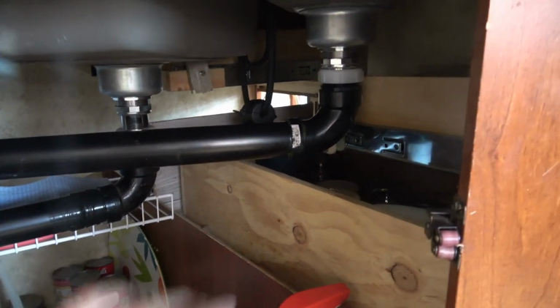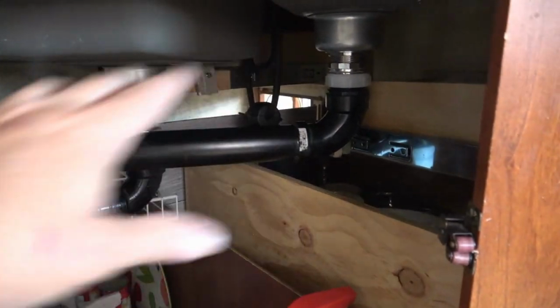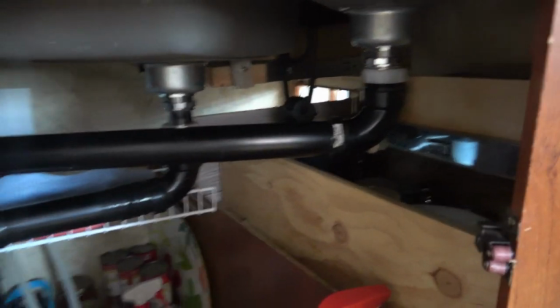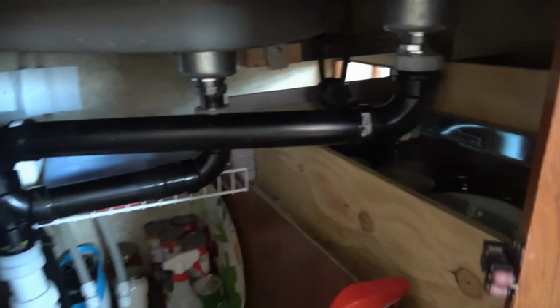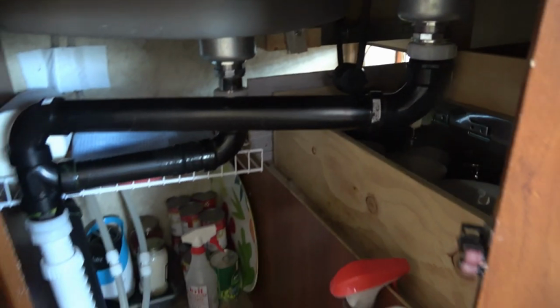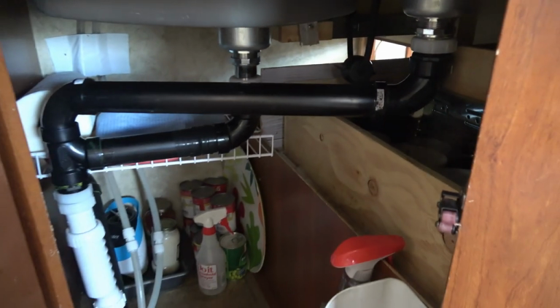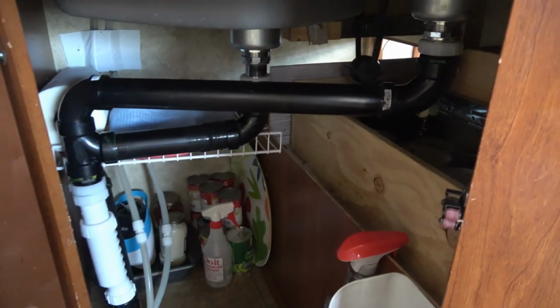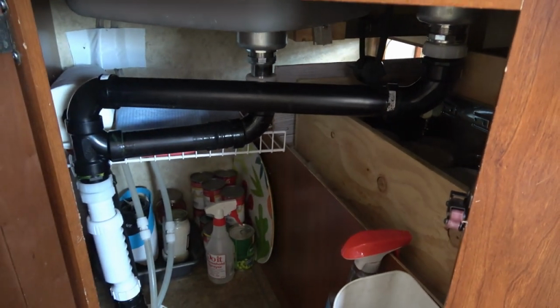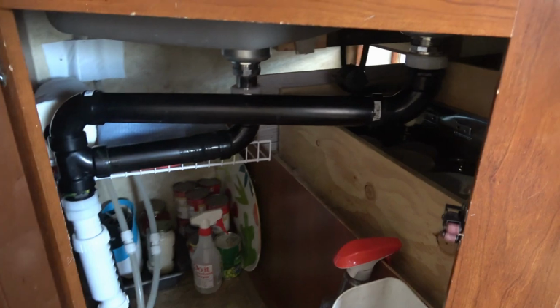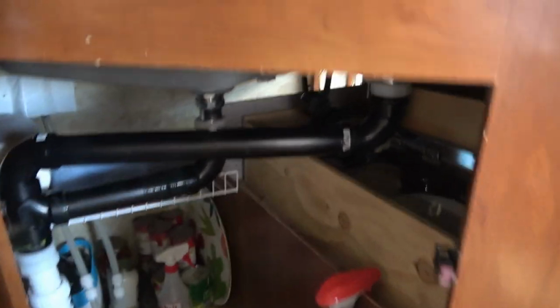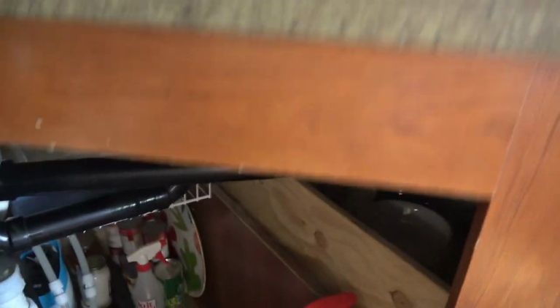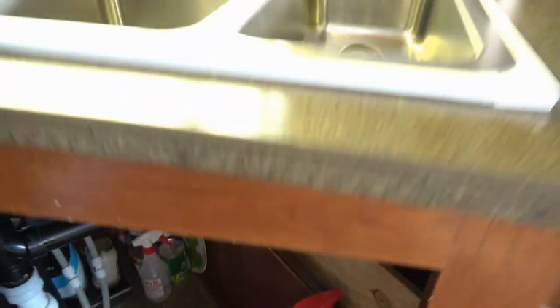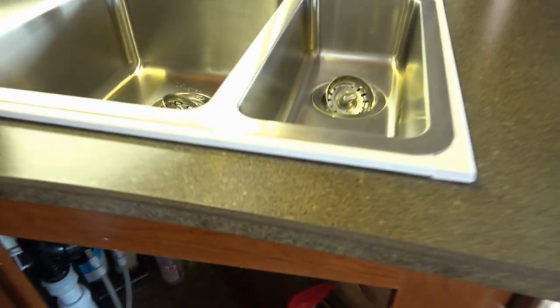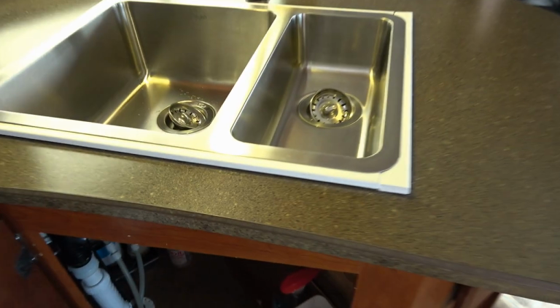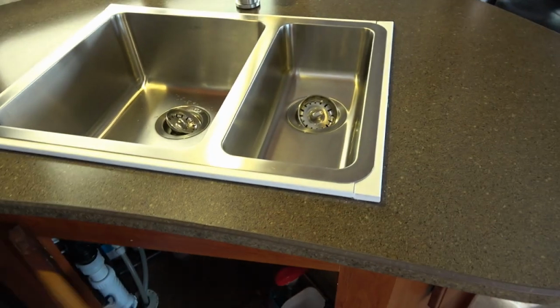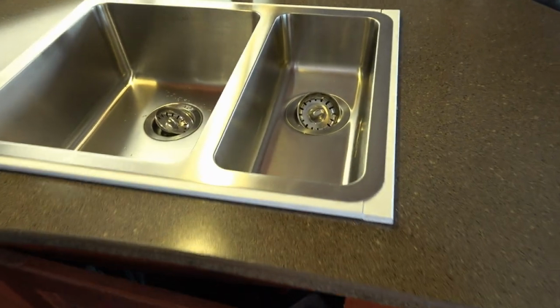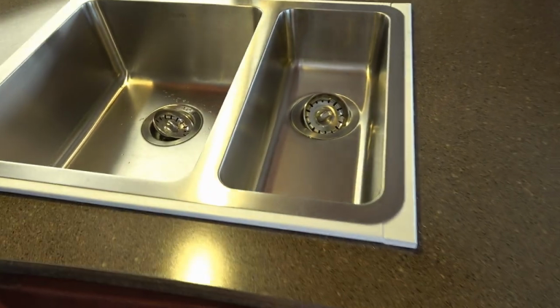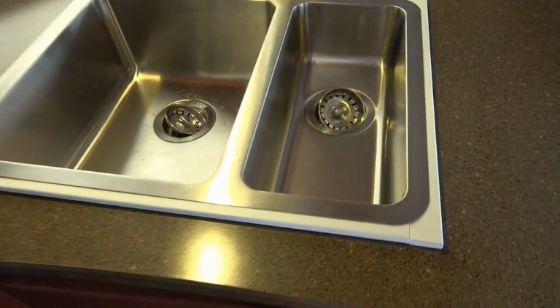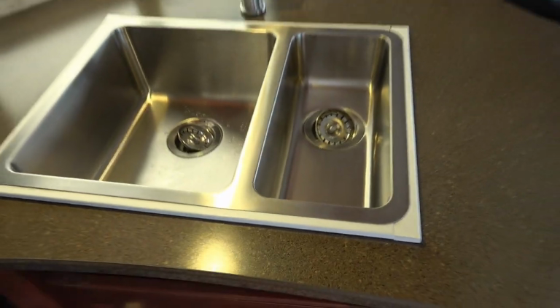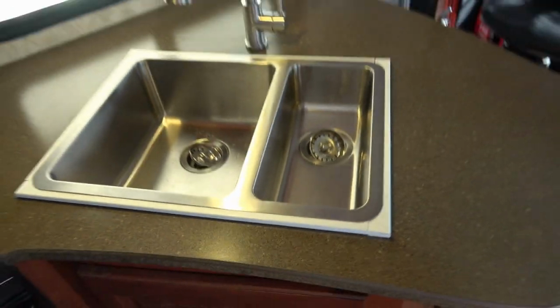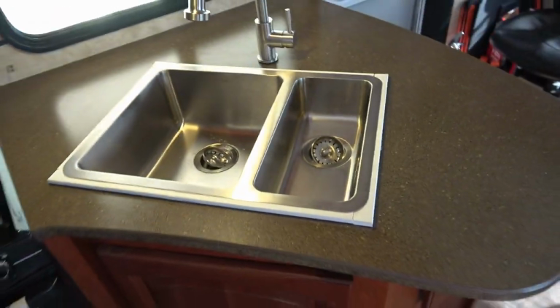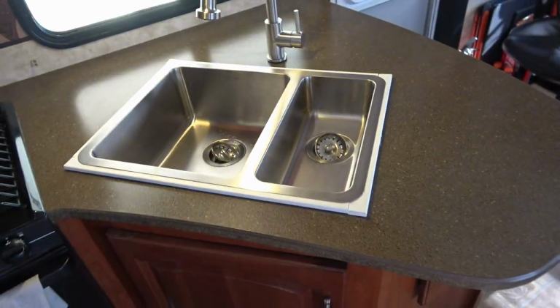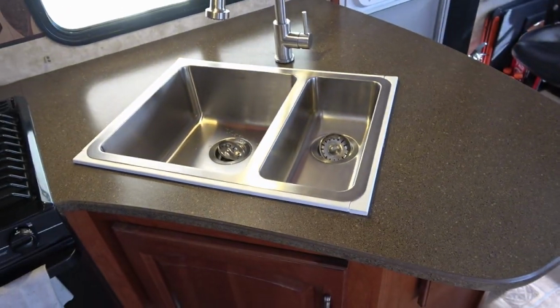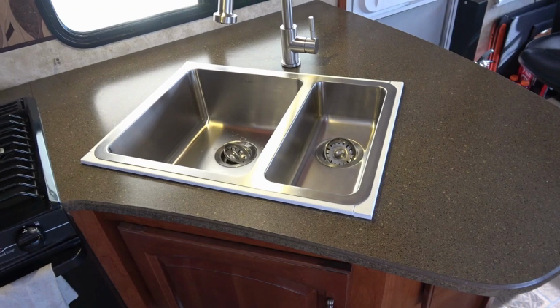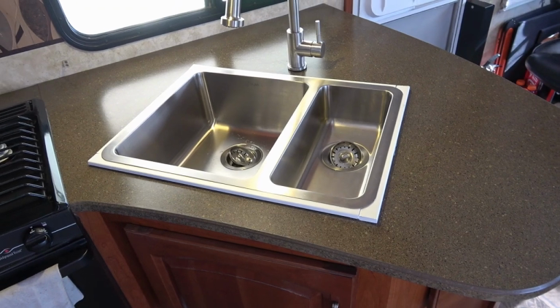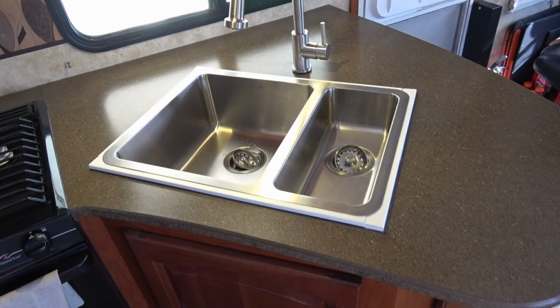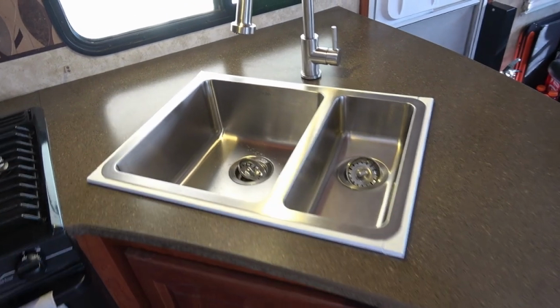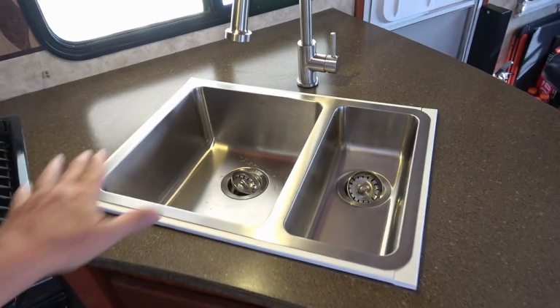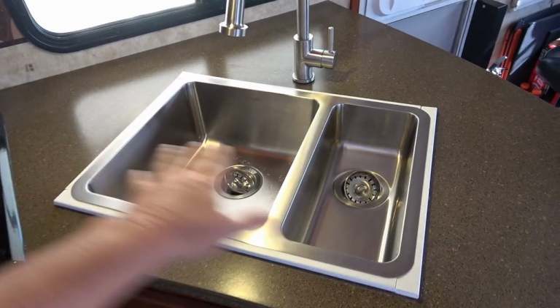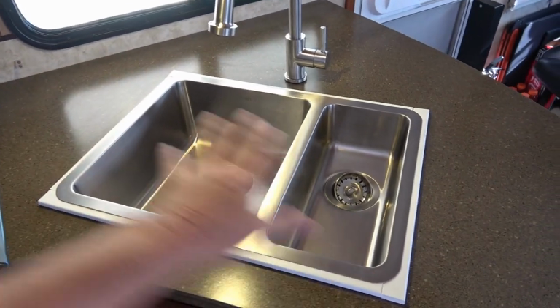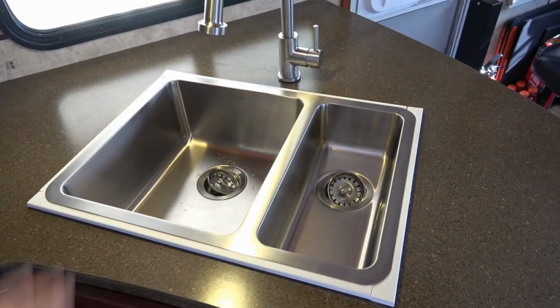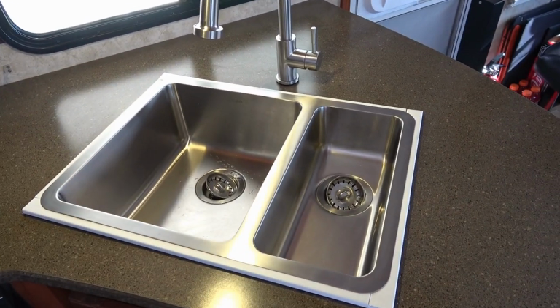Anyway, got all the plumbing all hooked up nice. Everything's draining well. Also, a problem I had is the old sink had nice plastic covers.